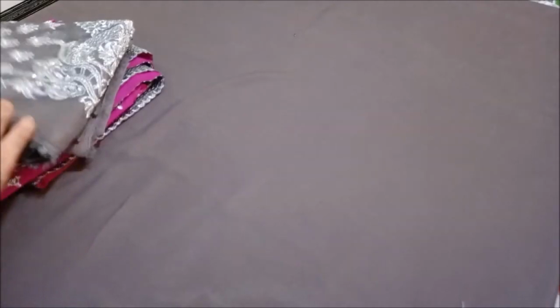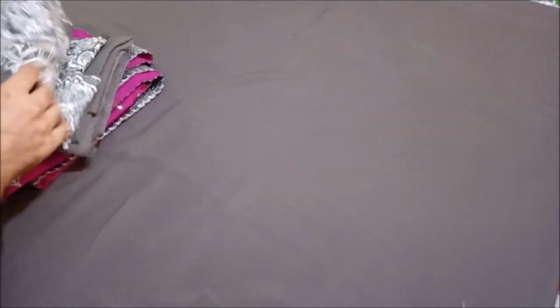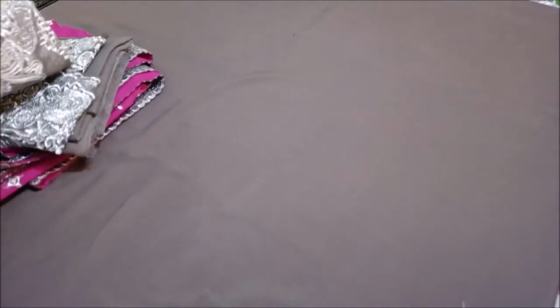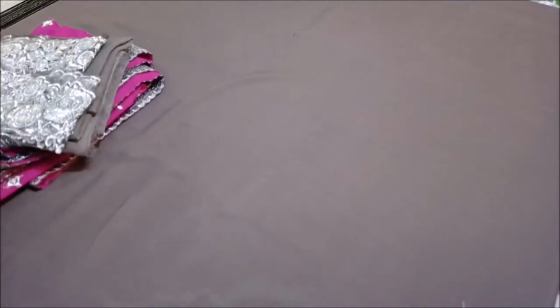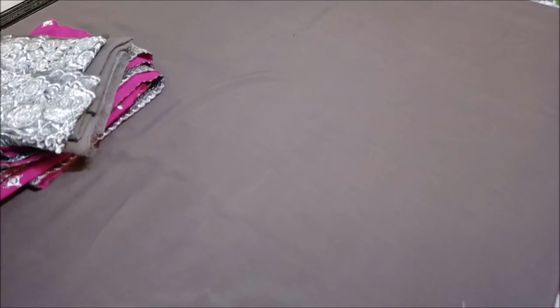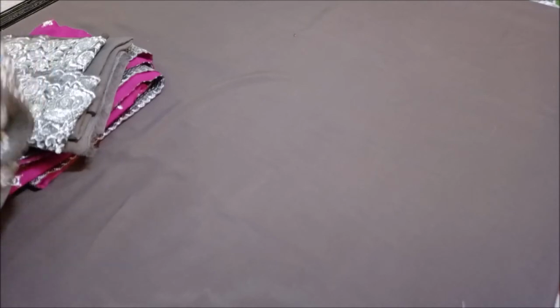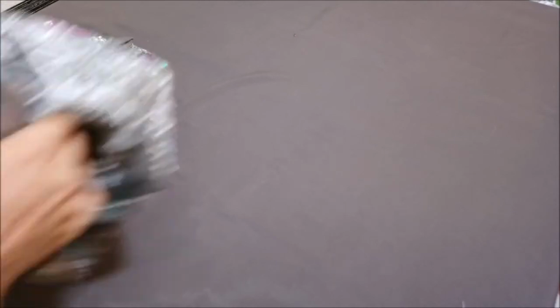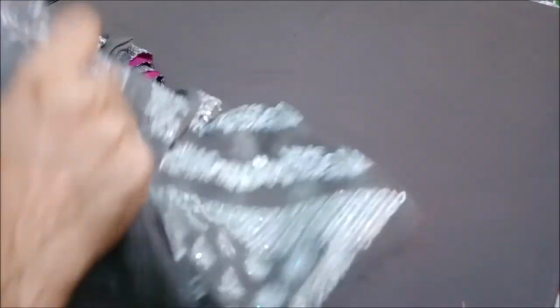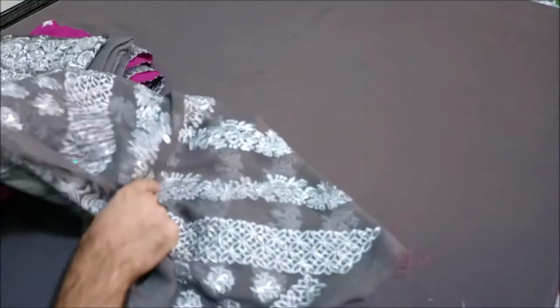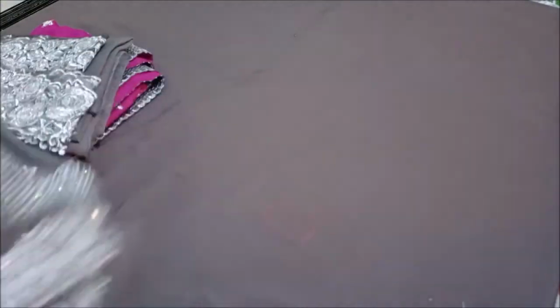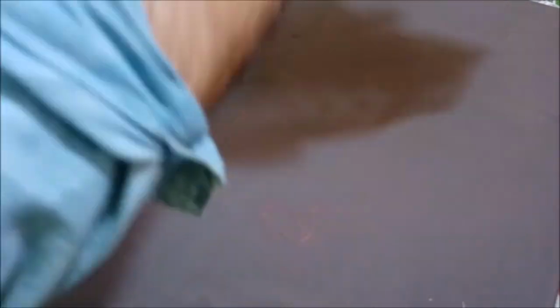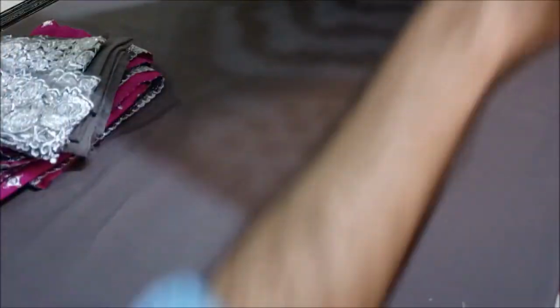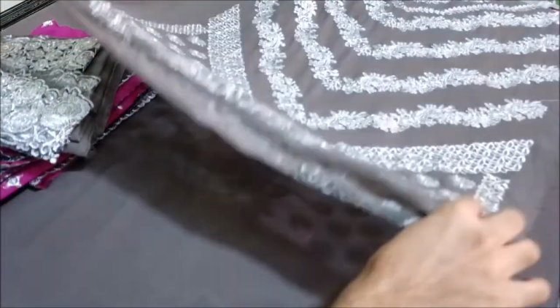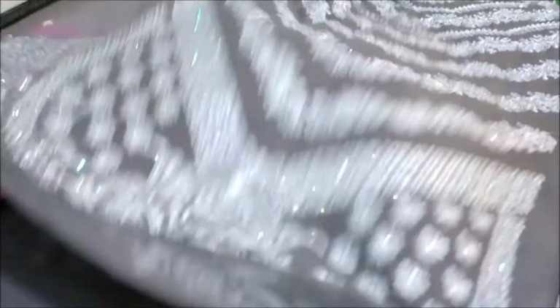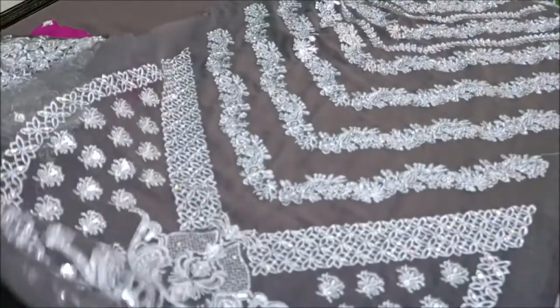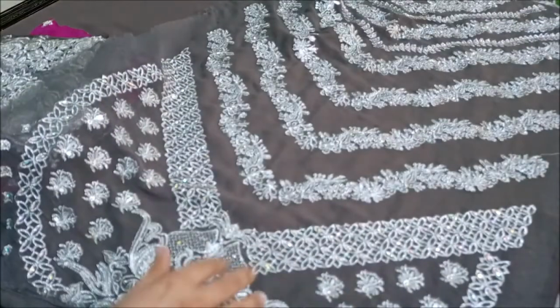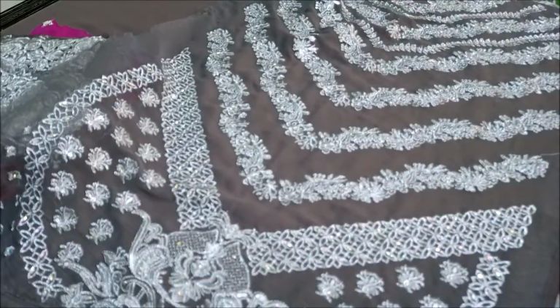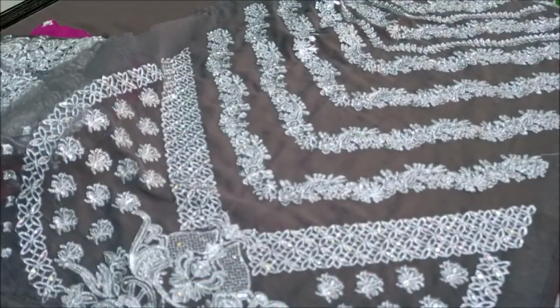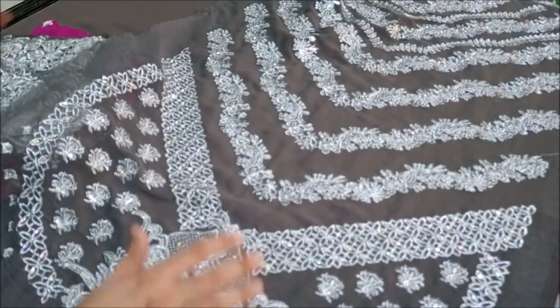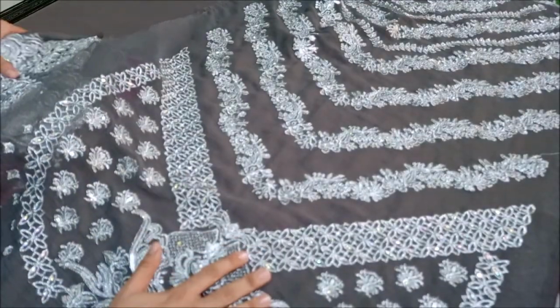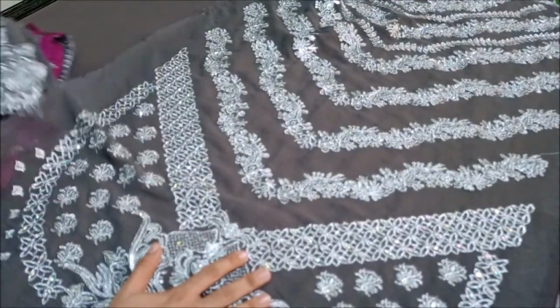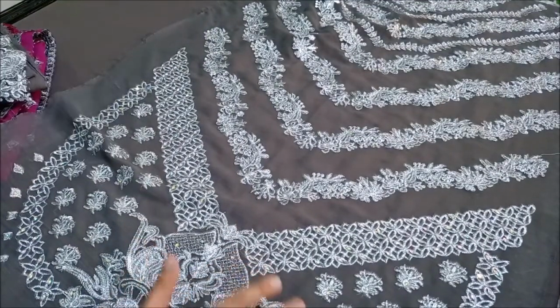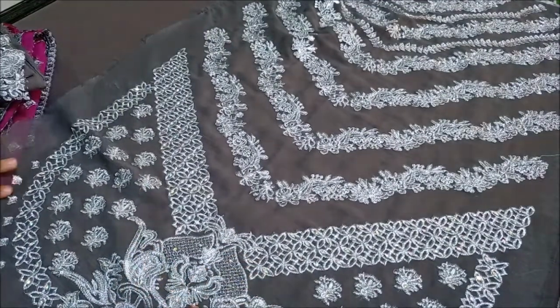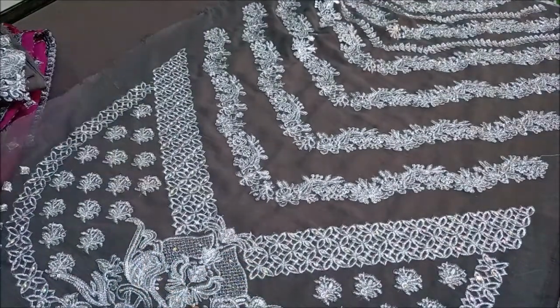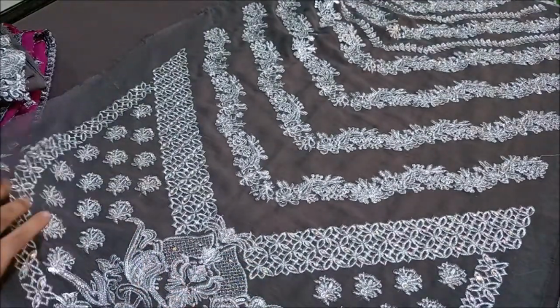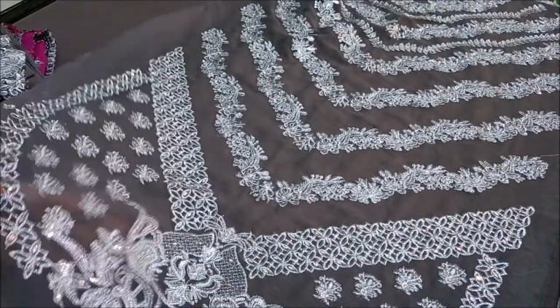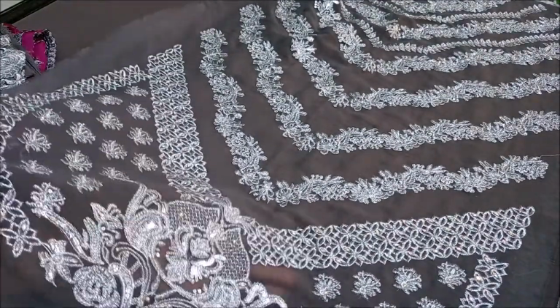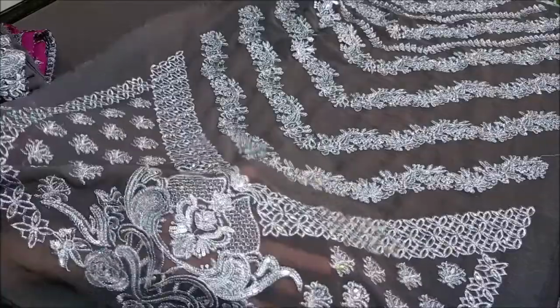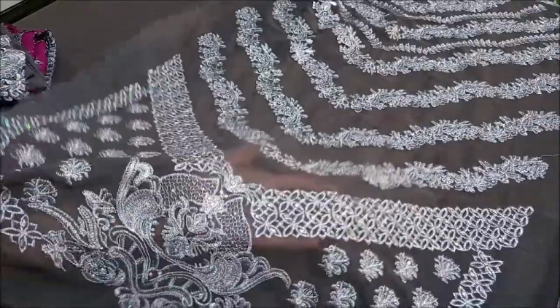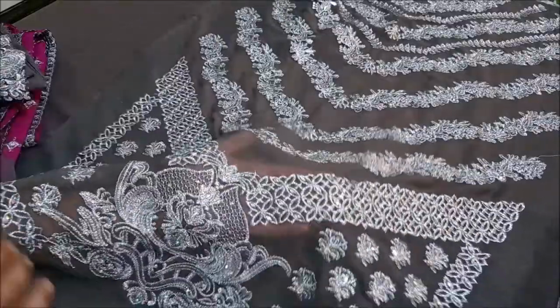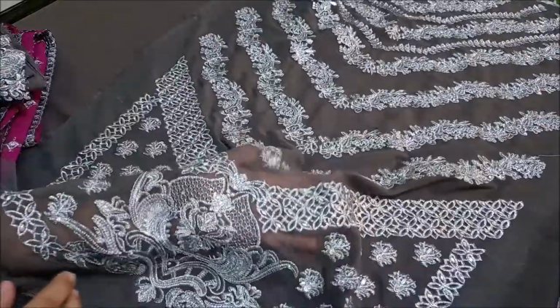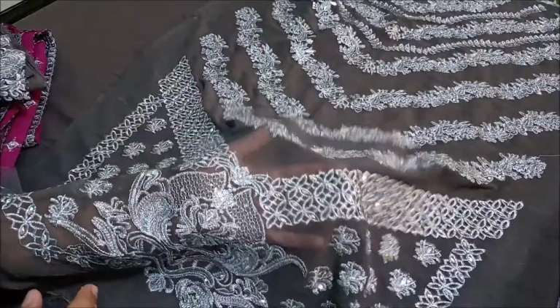Assalamualaikum! Today we are wearing a brand new design from the Jainab Chutani Bridal Collection. In this video, we will give you a complete overview. This is the front, which is fully embroidered with sequence work and hand work.